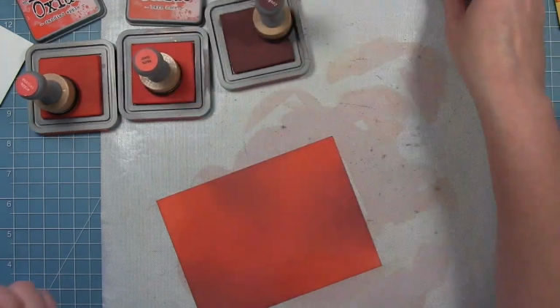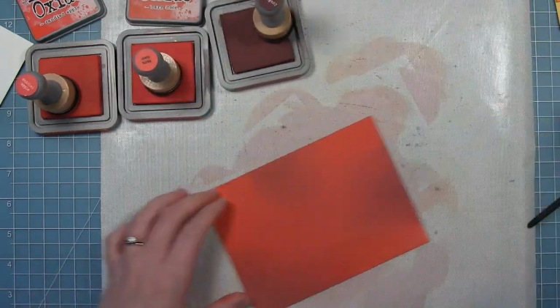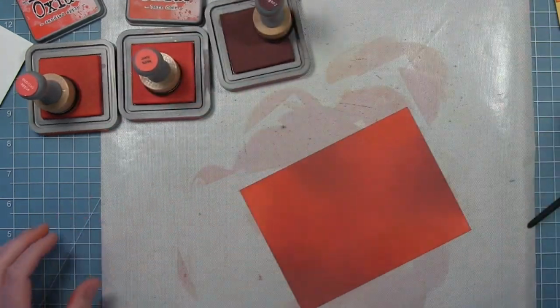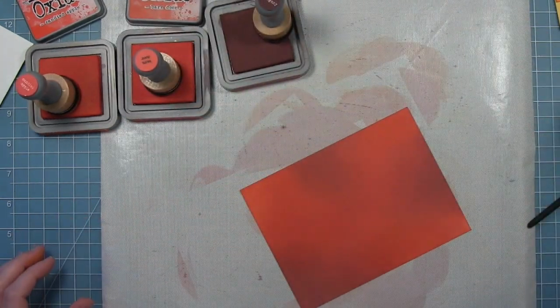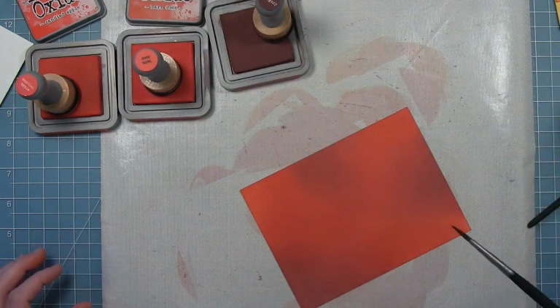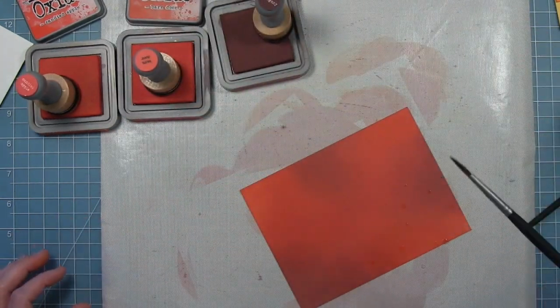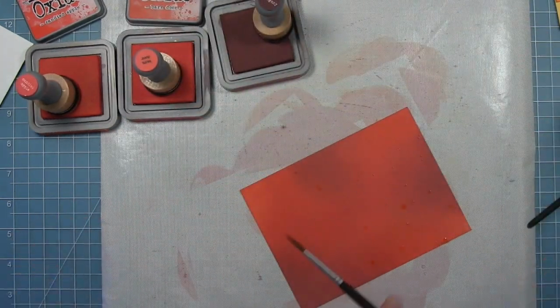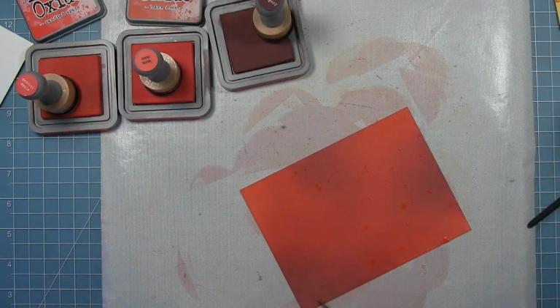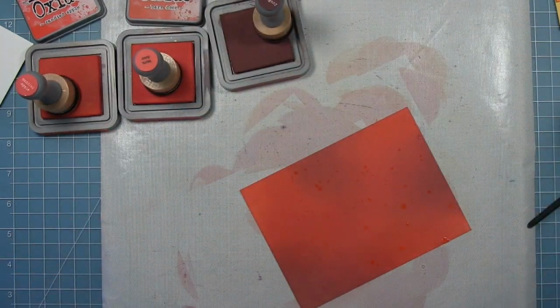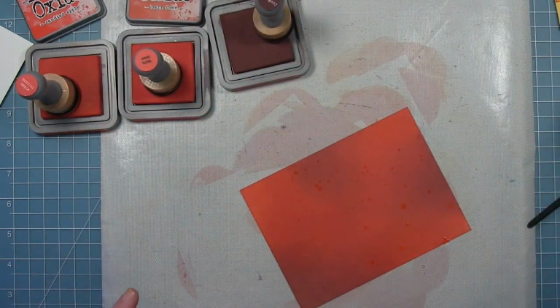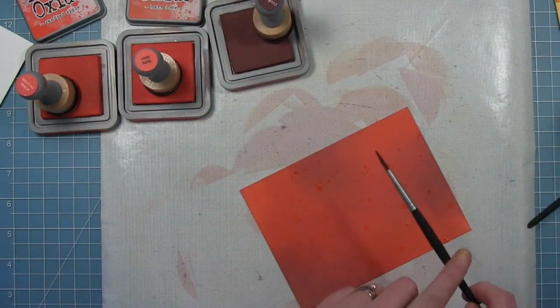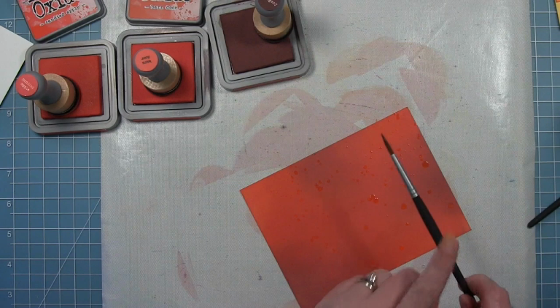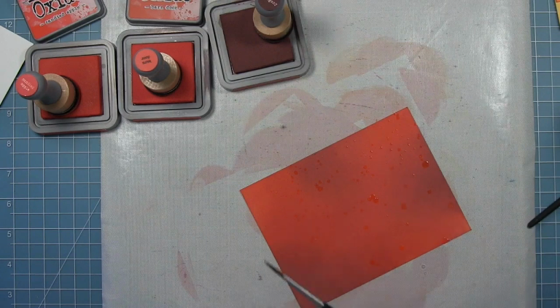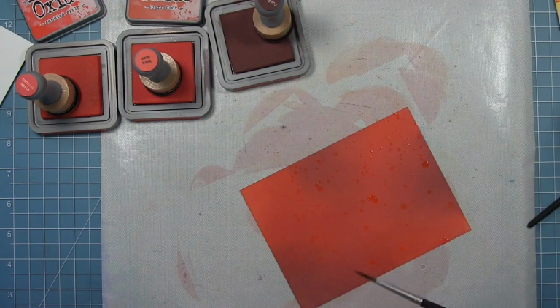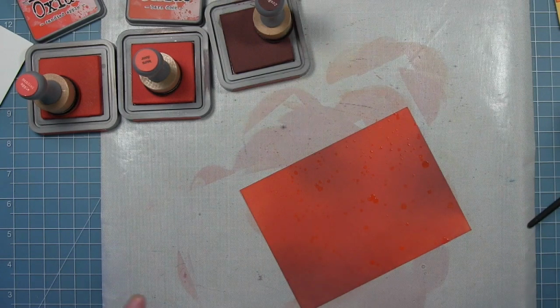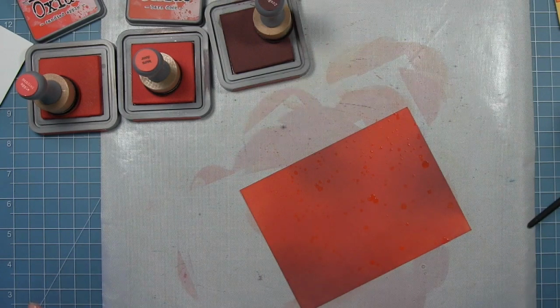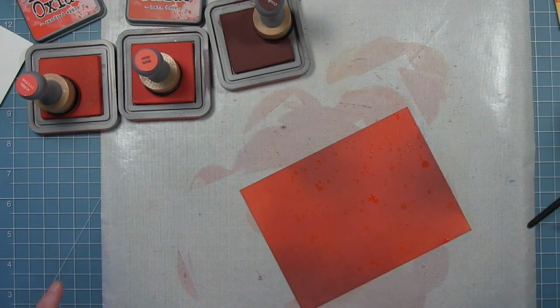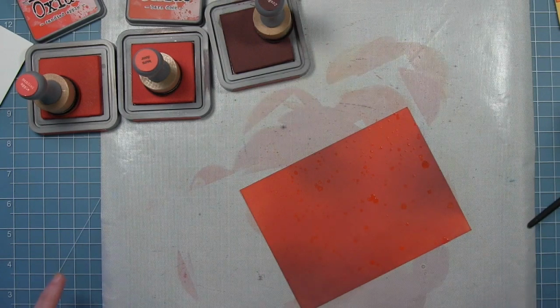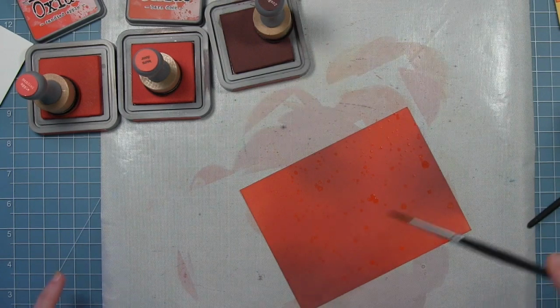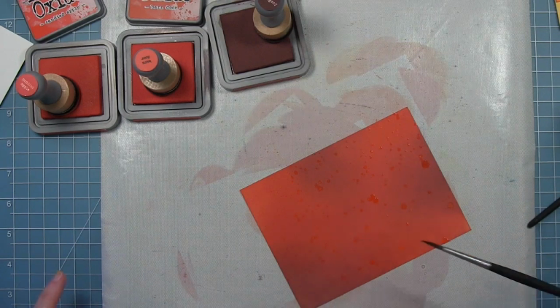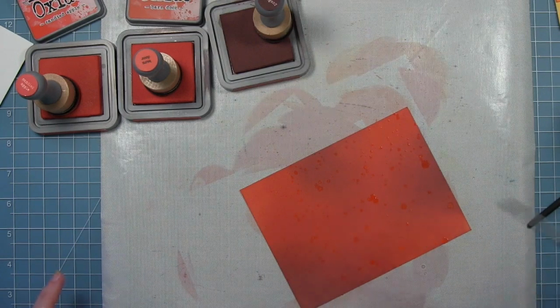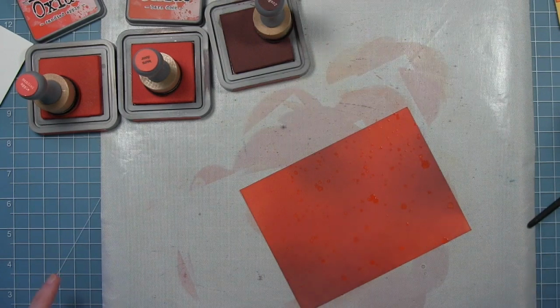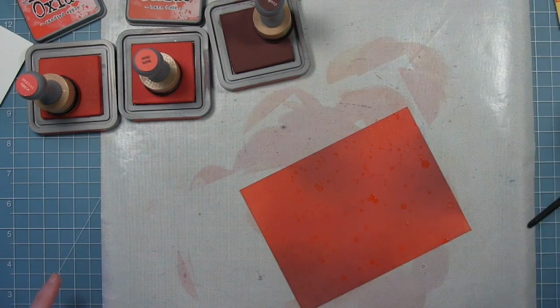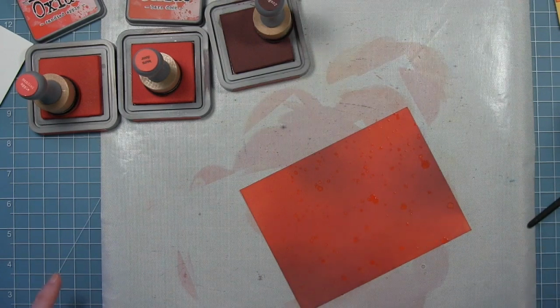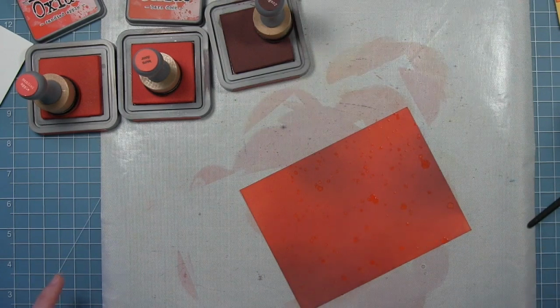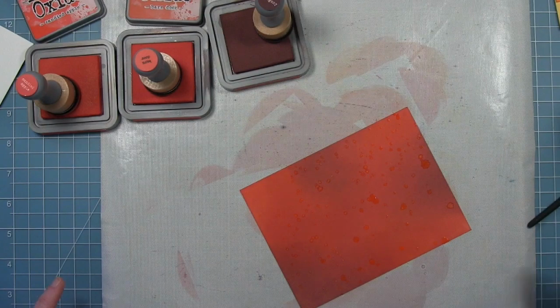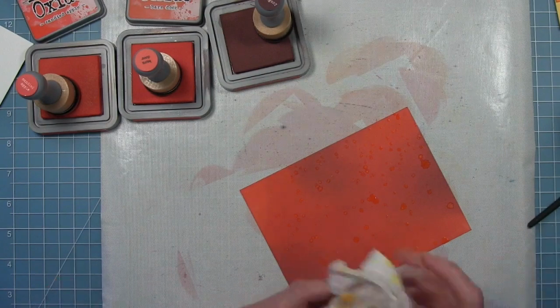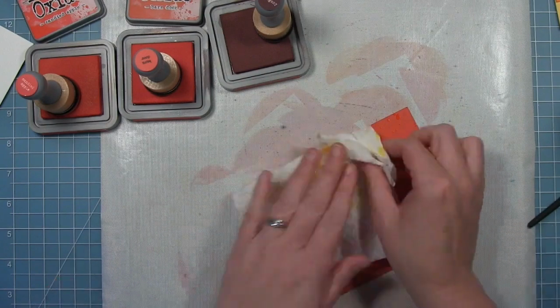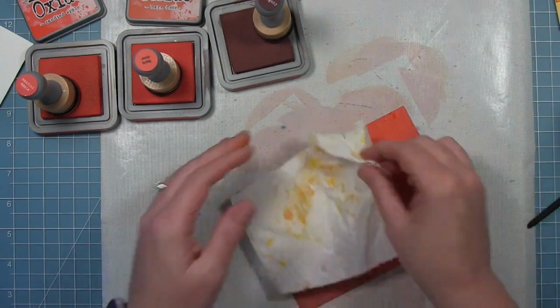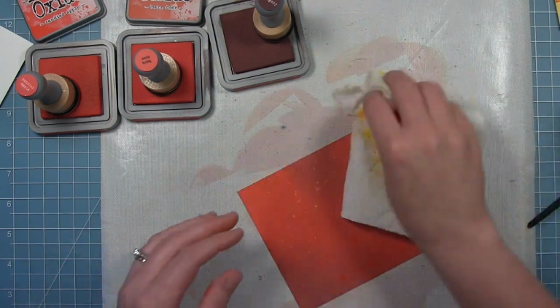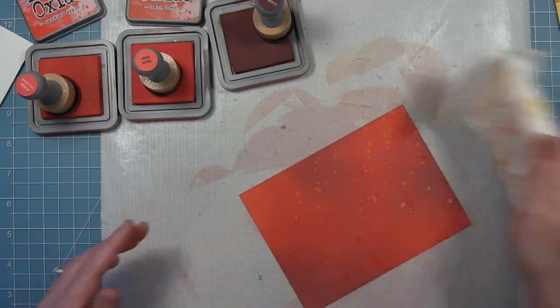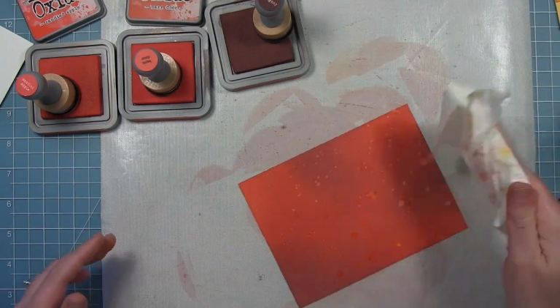Be sure to clean off your craft mat between each of the colors so you don't pull in the wrong color. That's actually why I started with yellow first — so I didn't accidentally get red into my yellow — but I did clean off my mat every time.